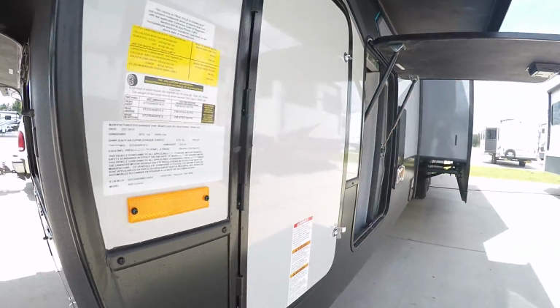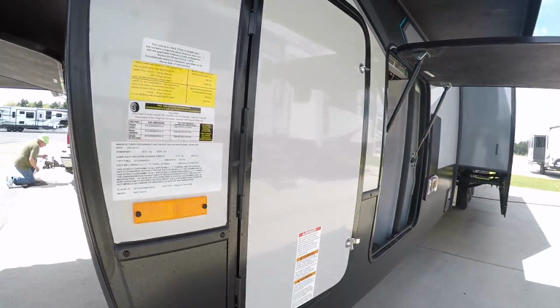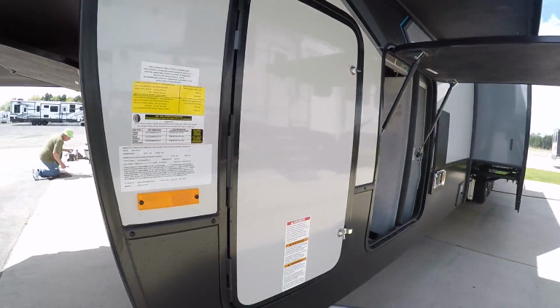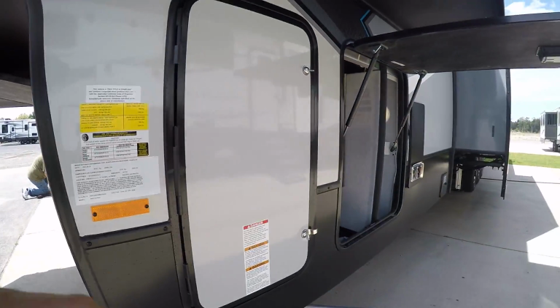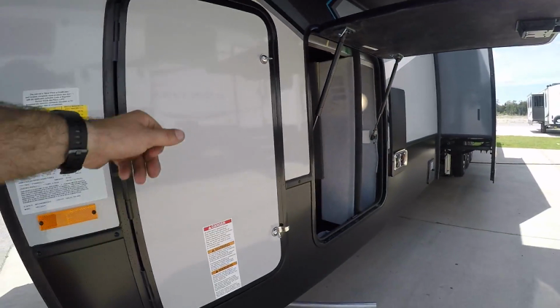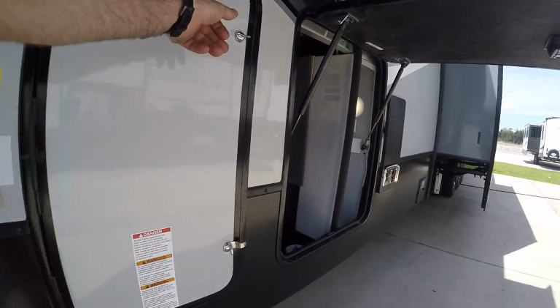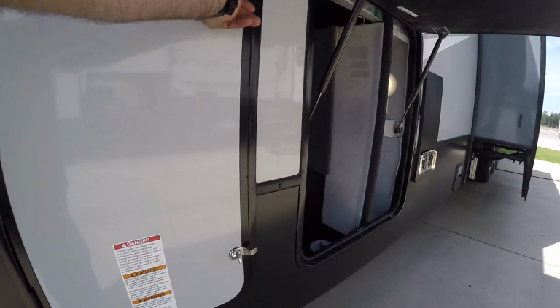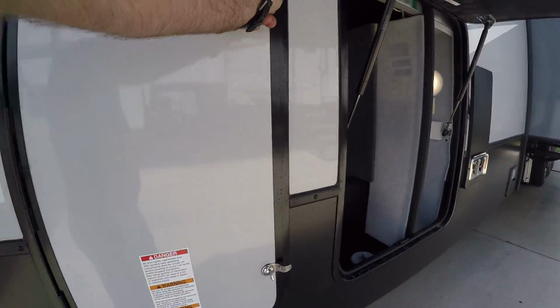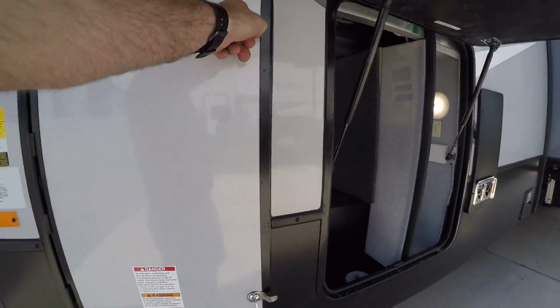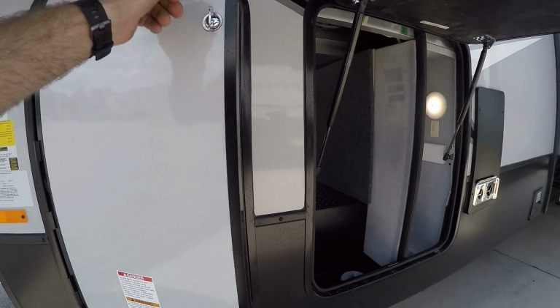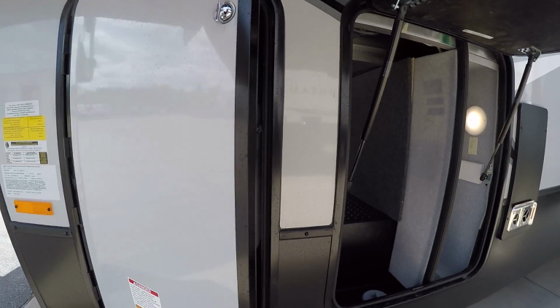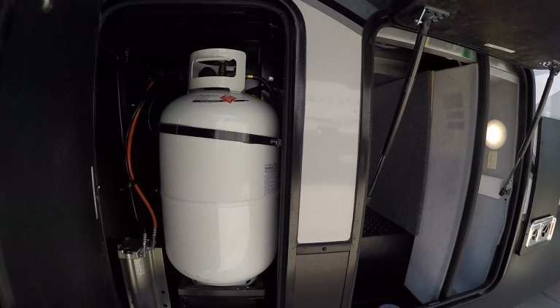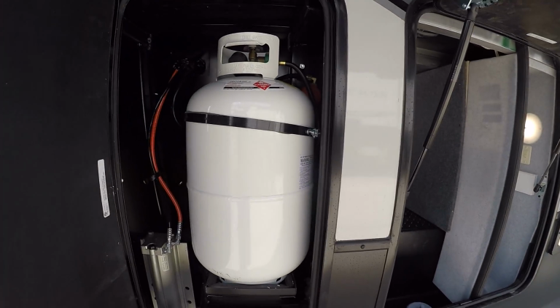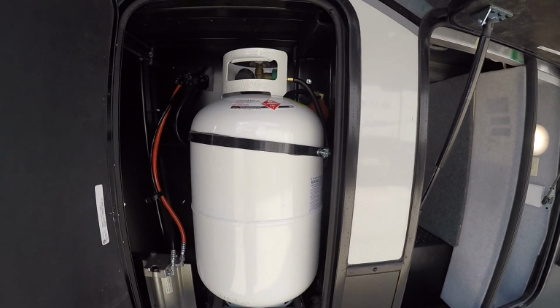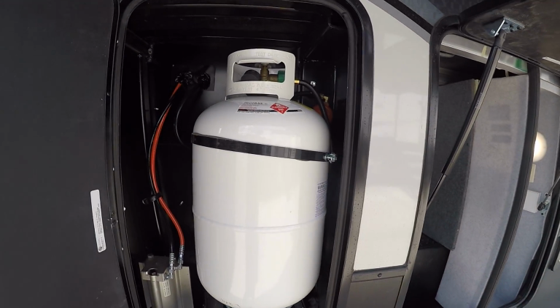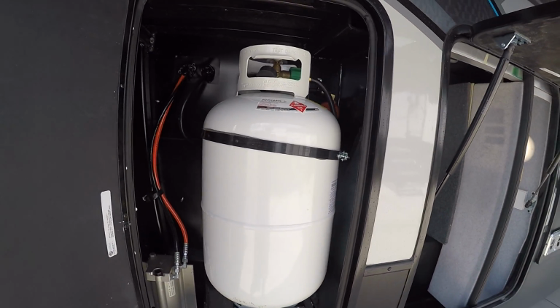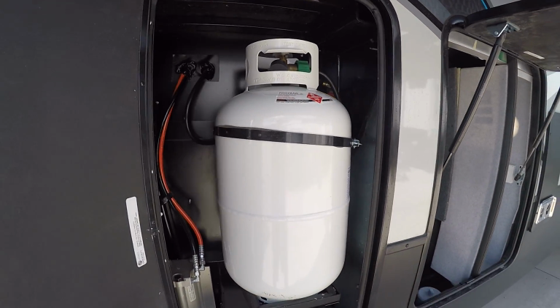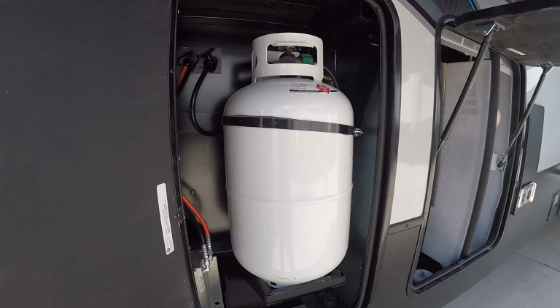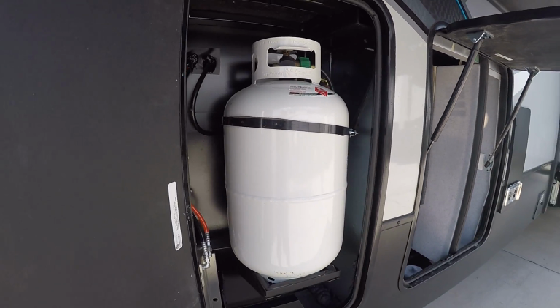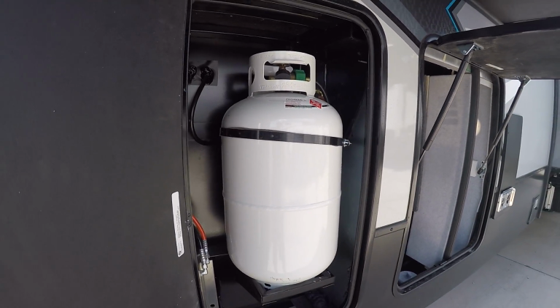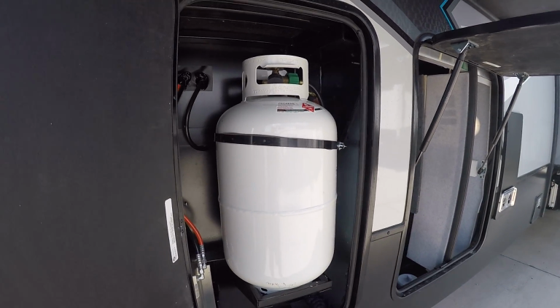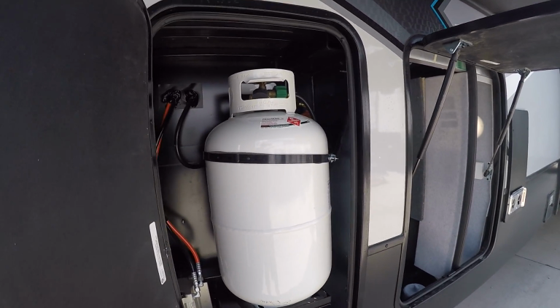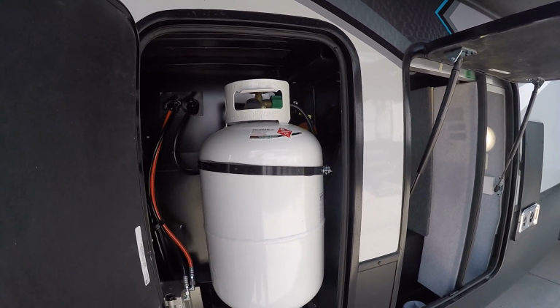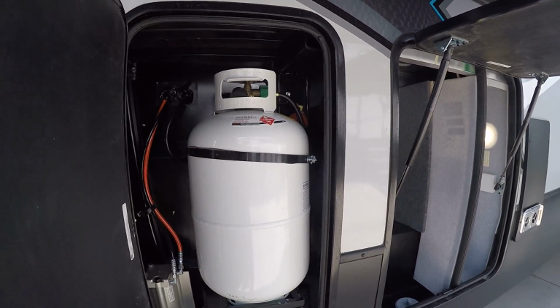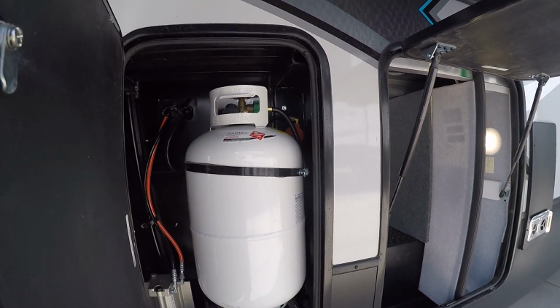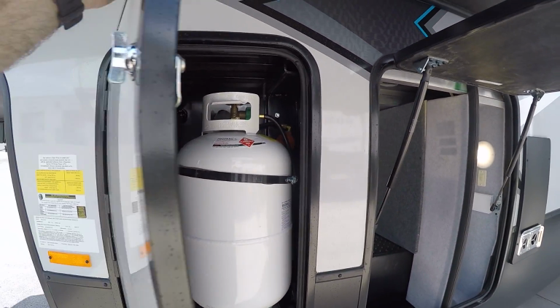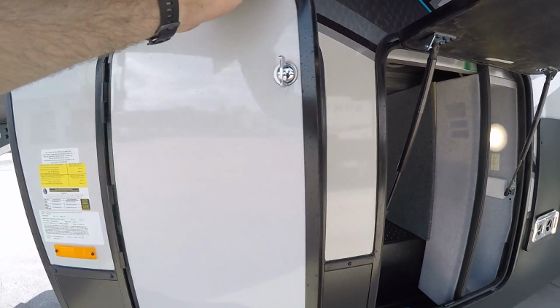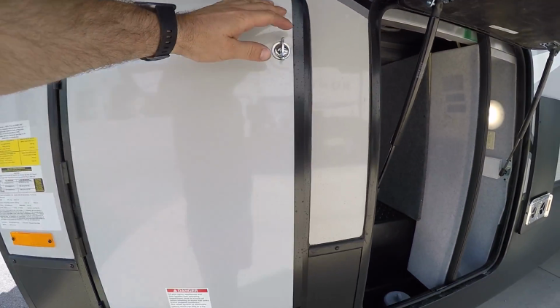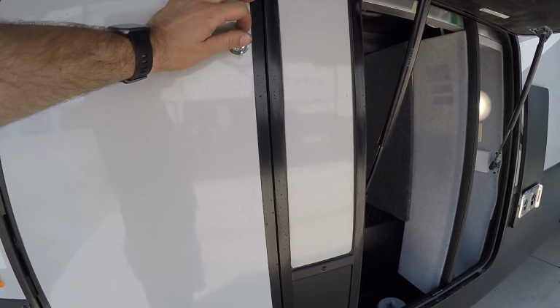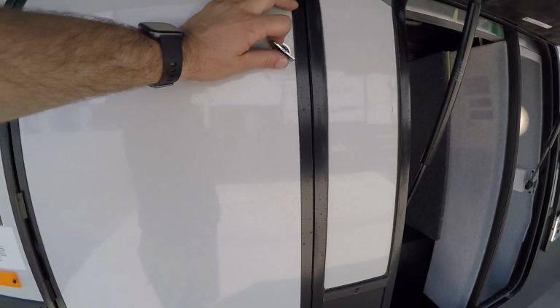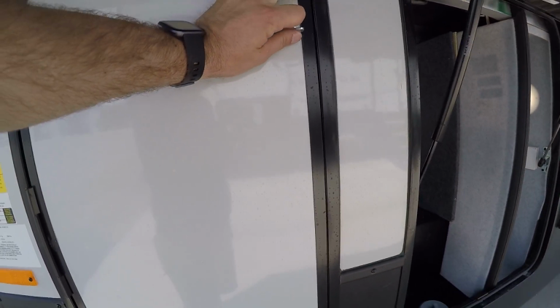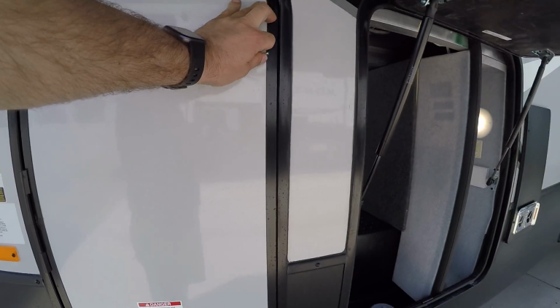To the driver's side here you're going to have two 30-pound LP tanks, one on each side of the camper. They're both full. The regulator is going to be on the passenger side.